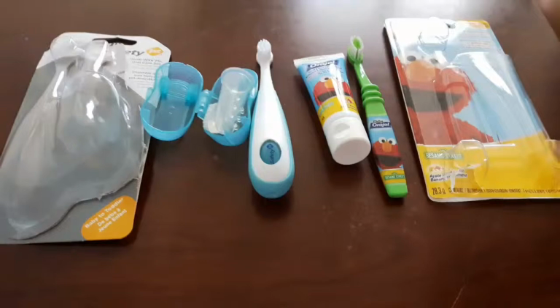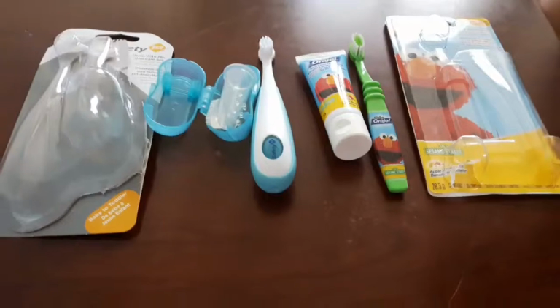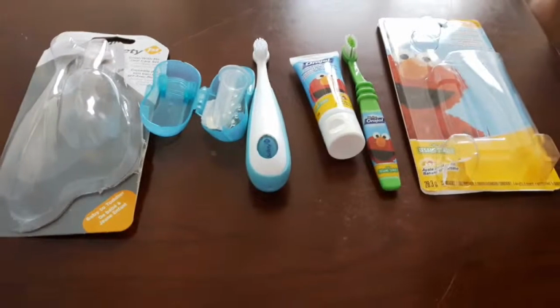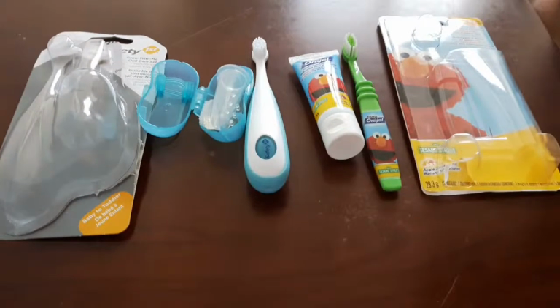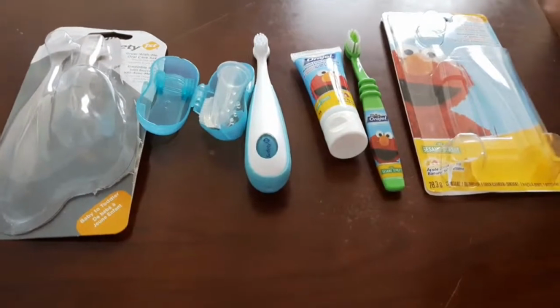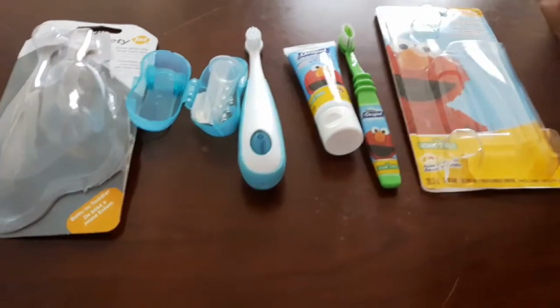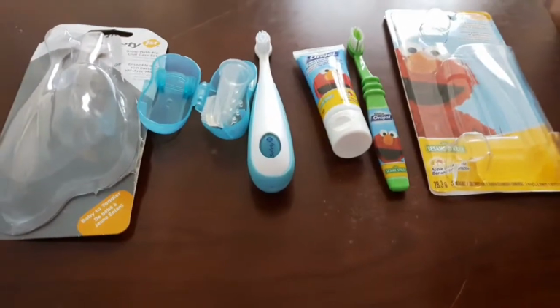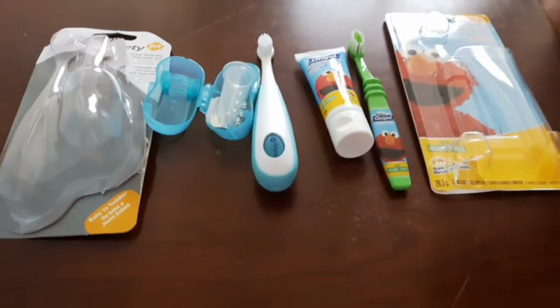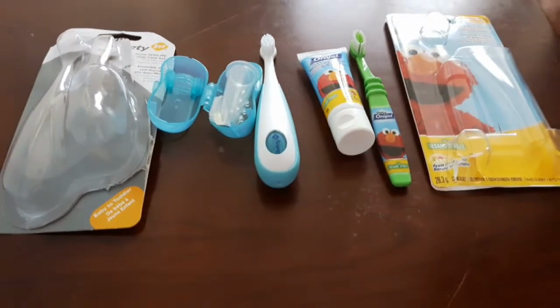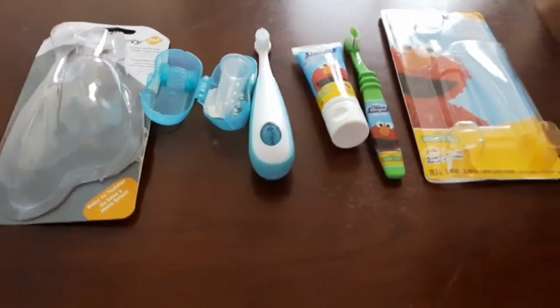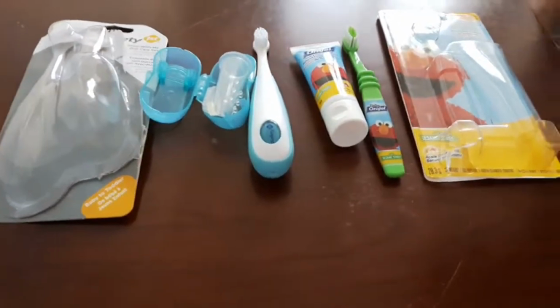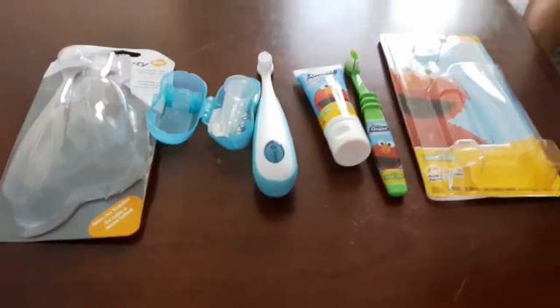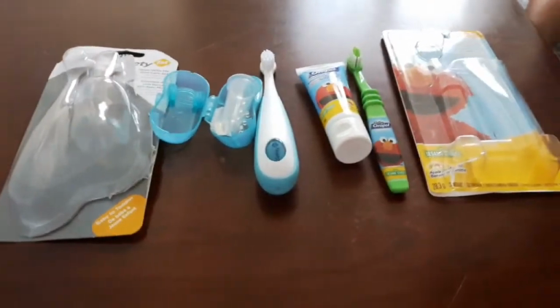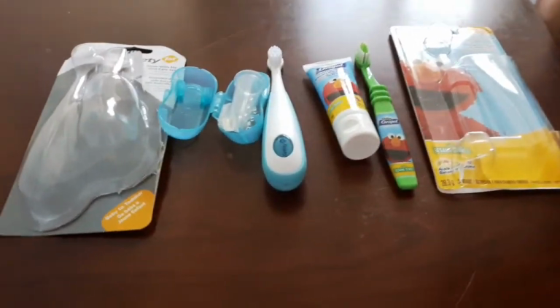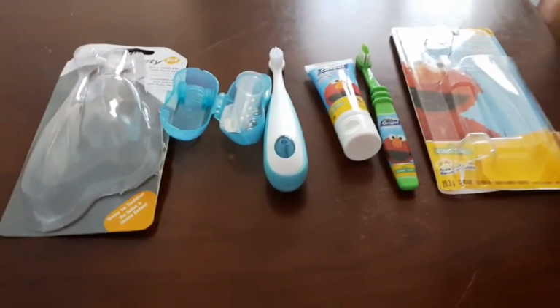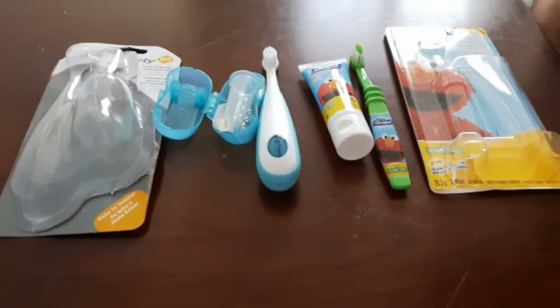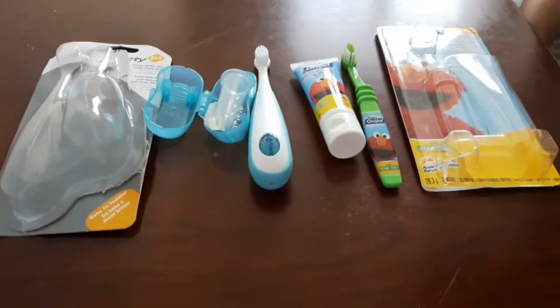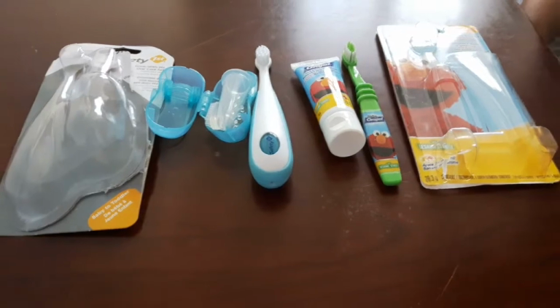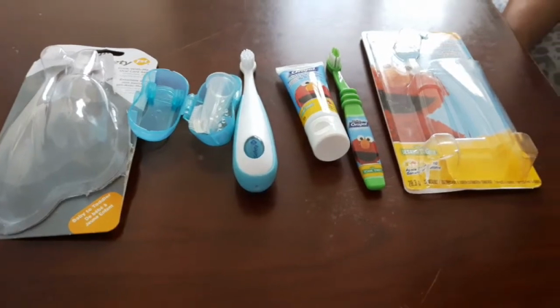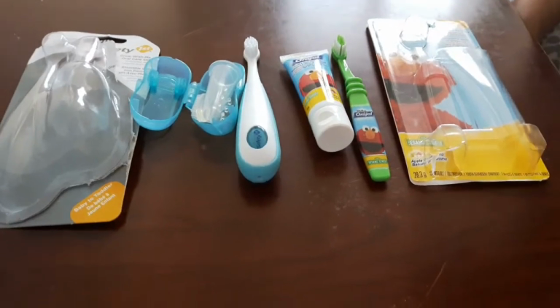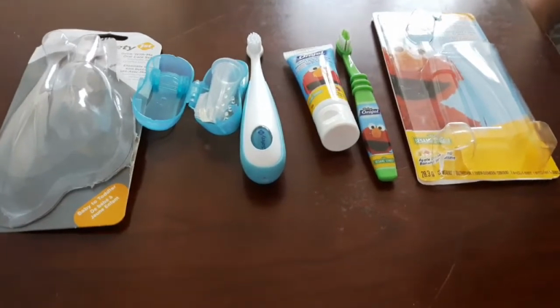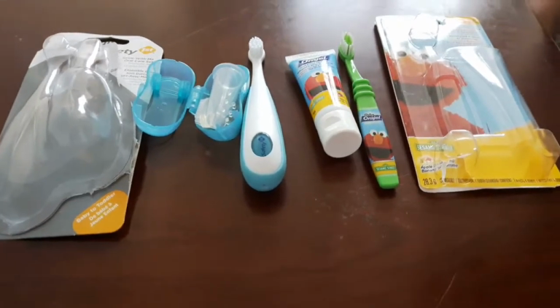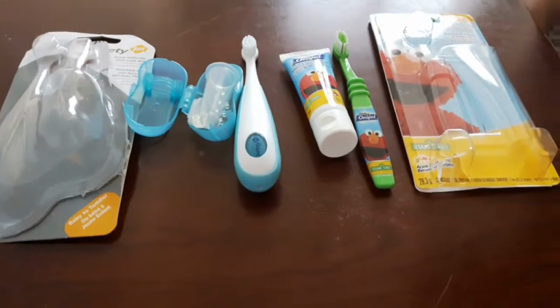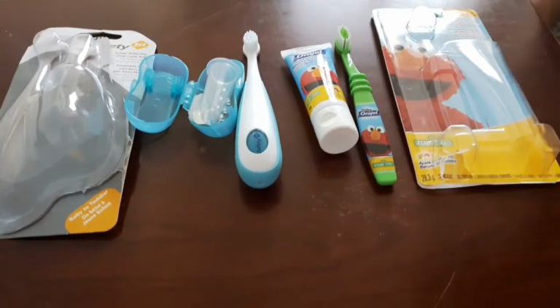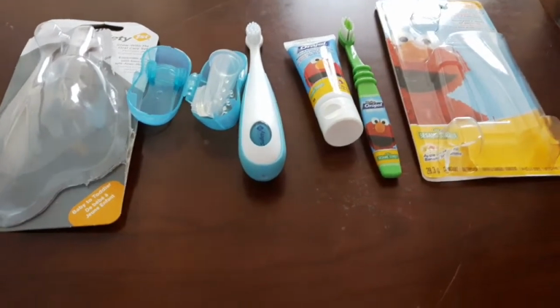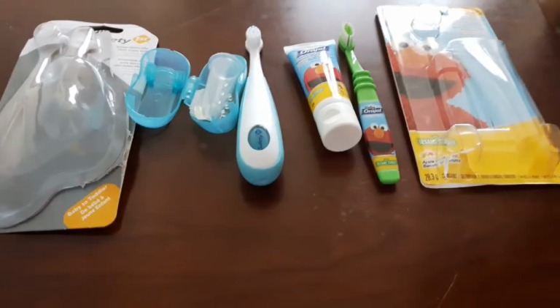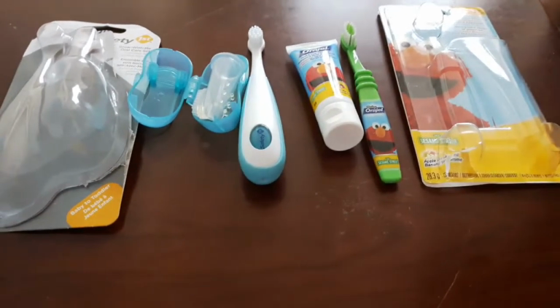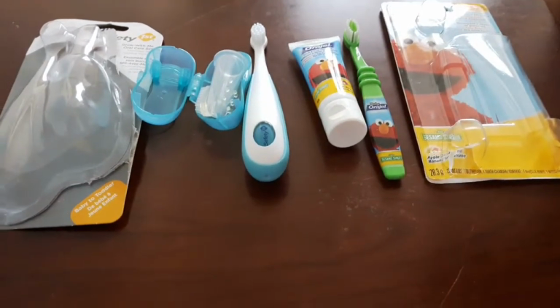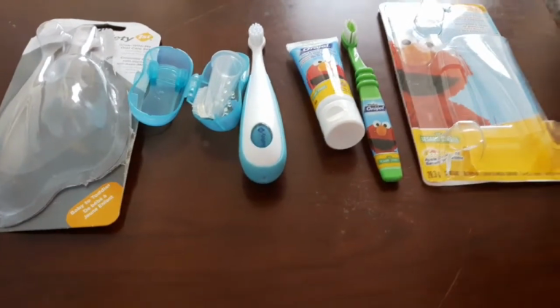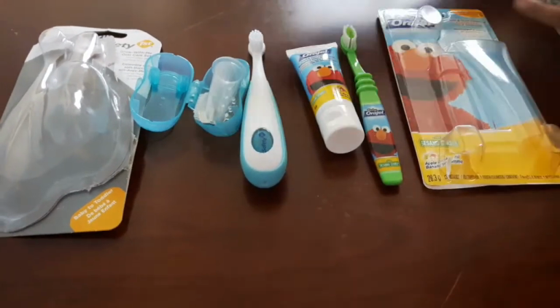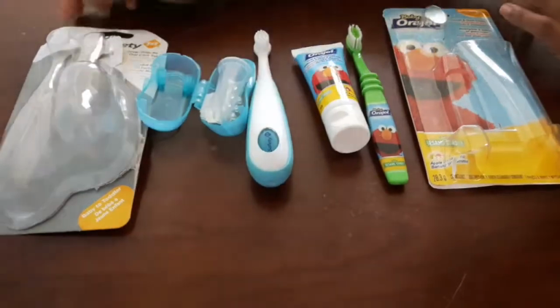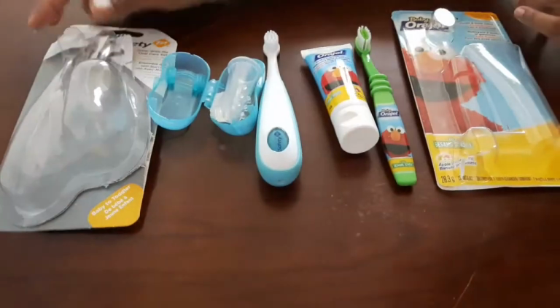Hi friends, how are you? I am using toothpaste and toothbrush. I am using two packages.